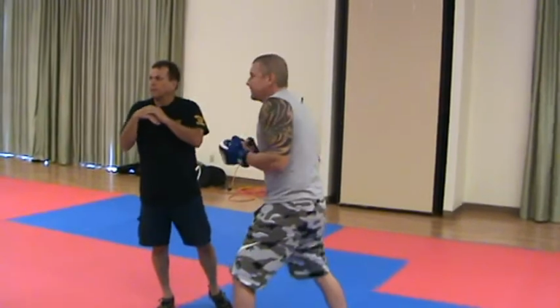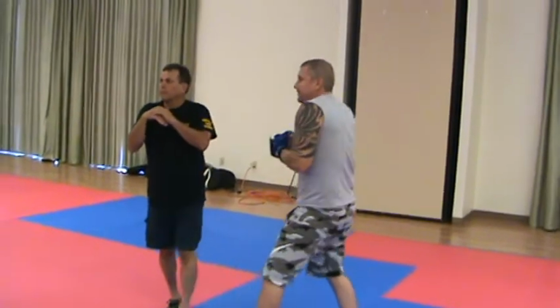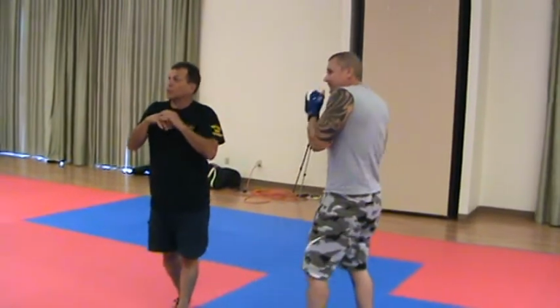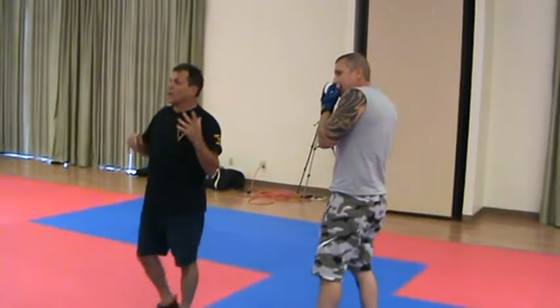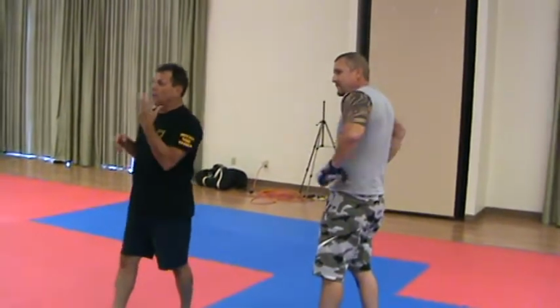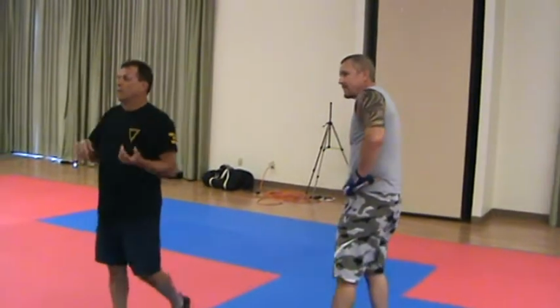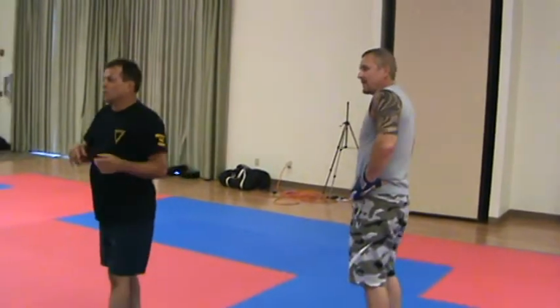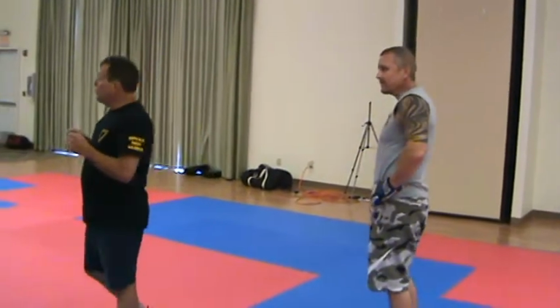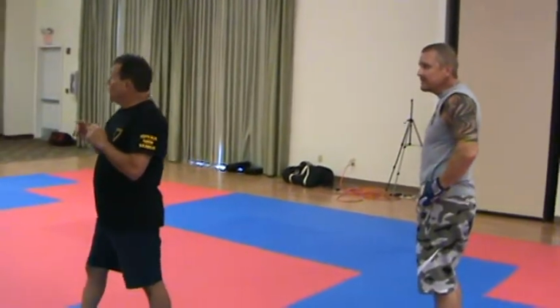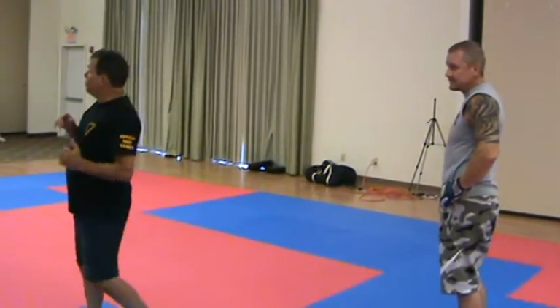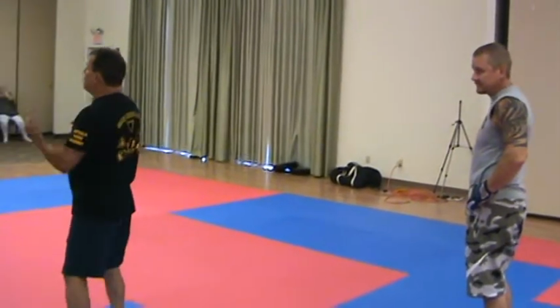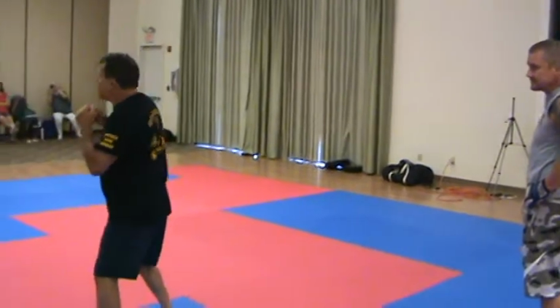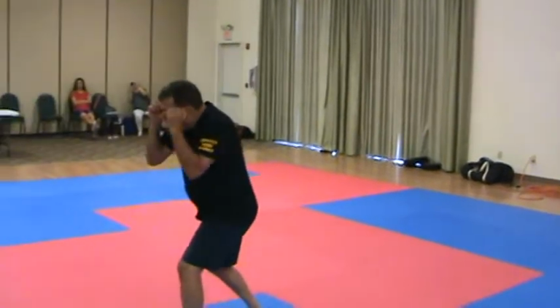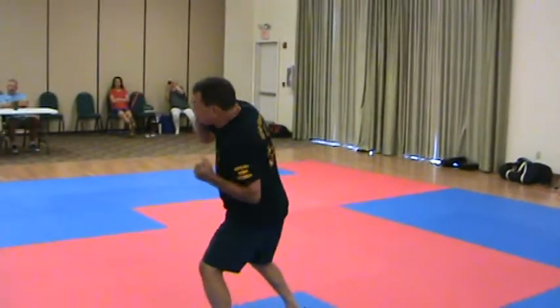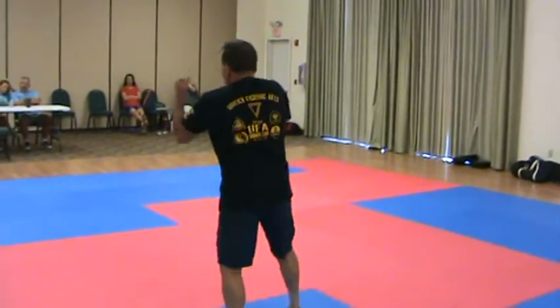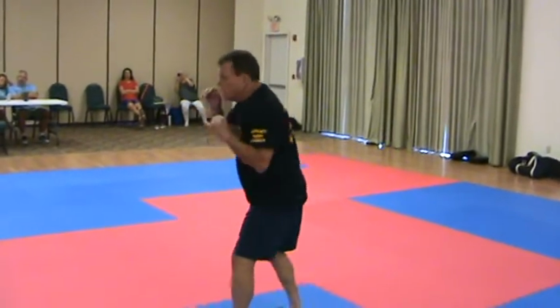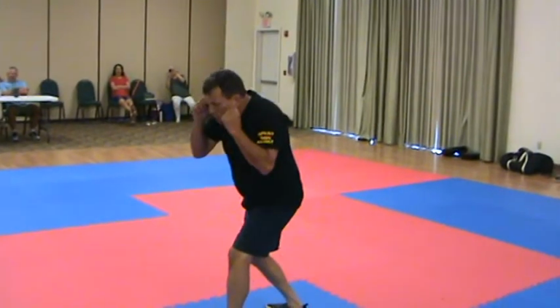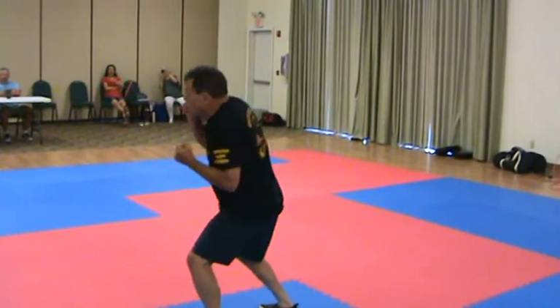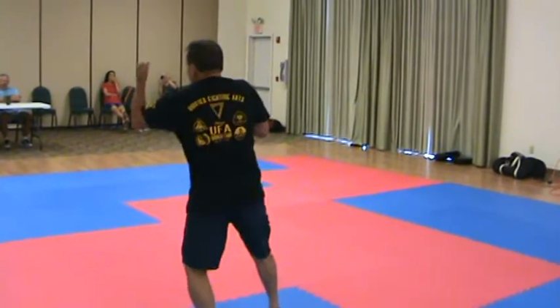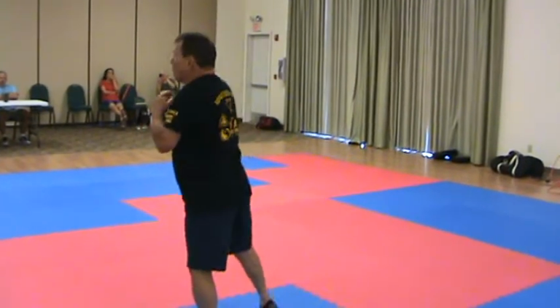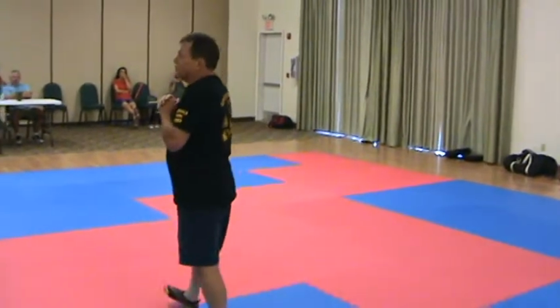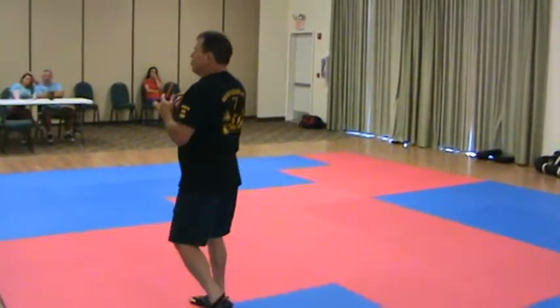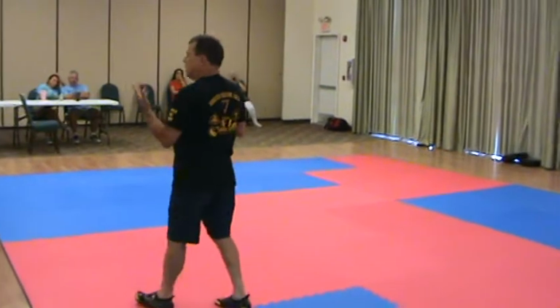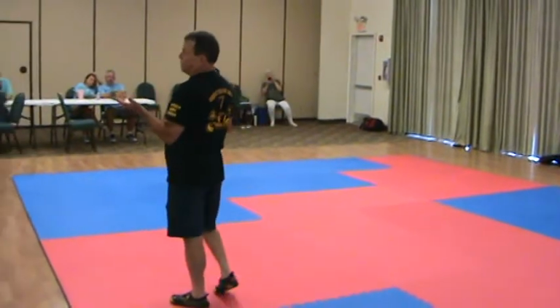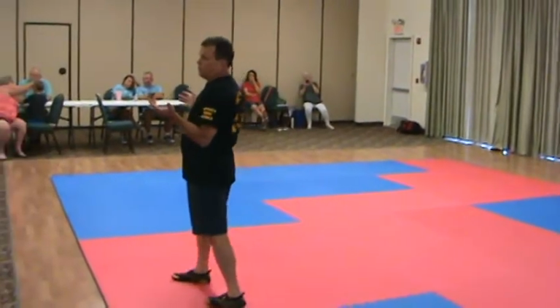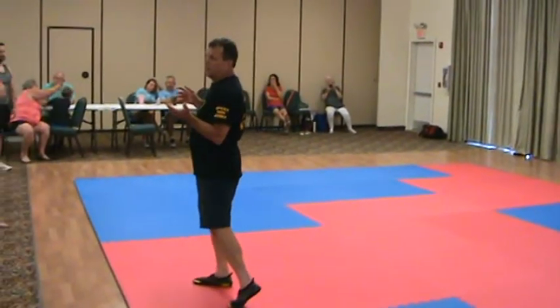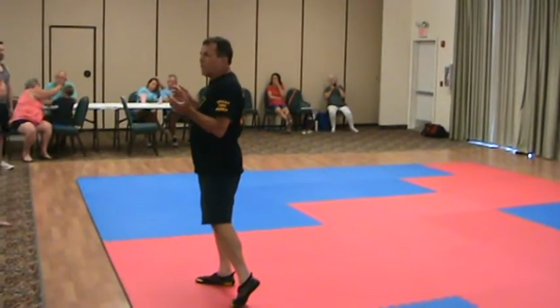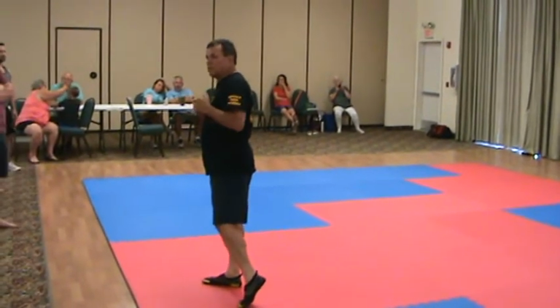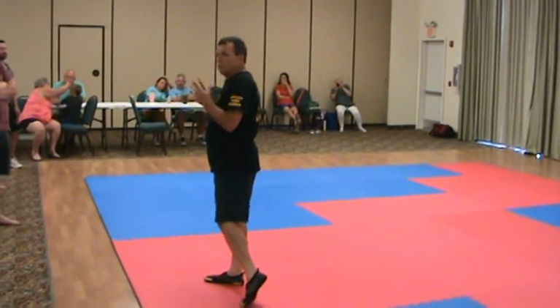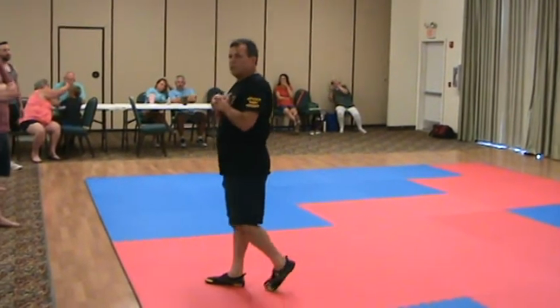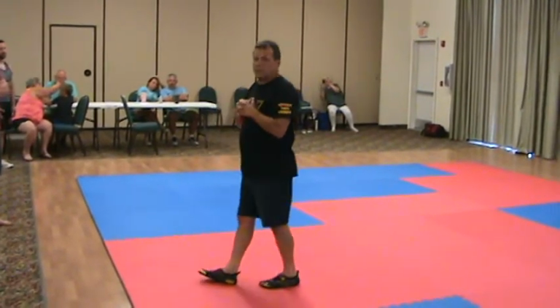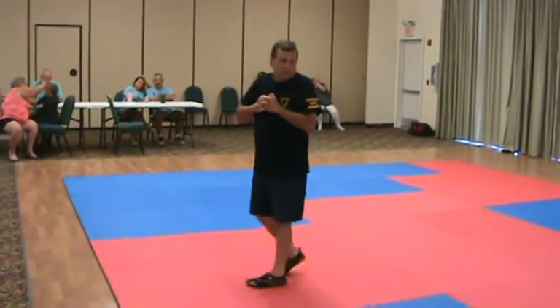So it's a front hand uppercut. It seems to get a feel for a little power. It's not quite as strong, but it's easy to really sneak it in — you can slip it in. At least in my experience.